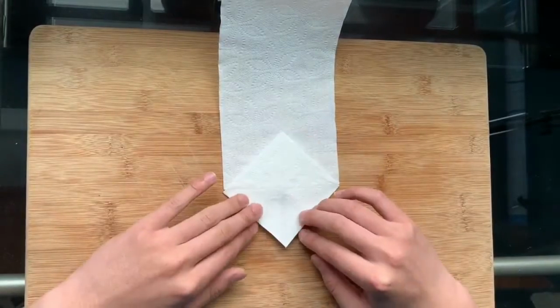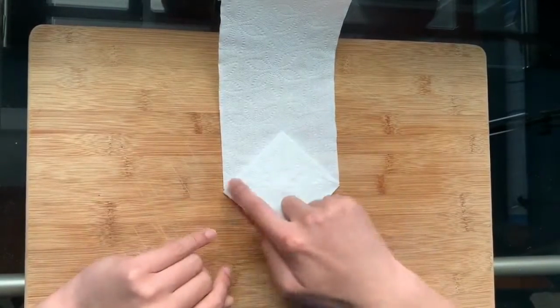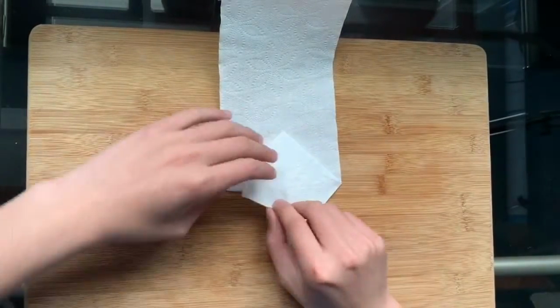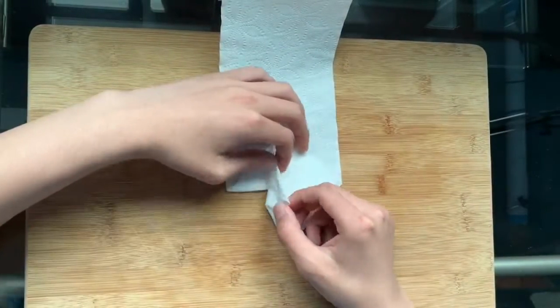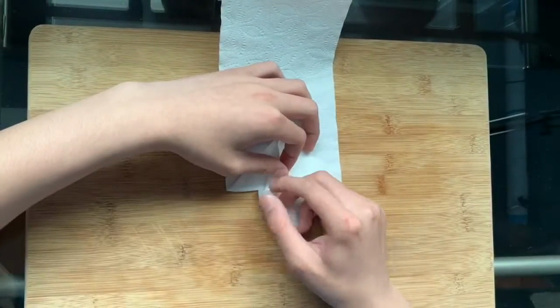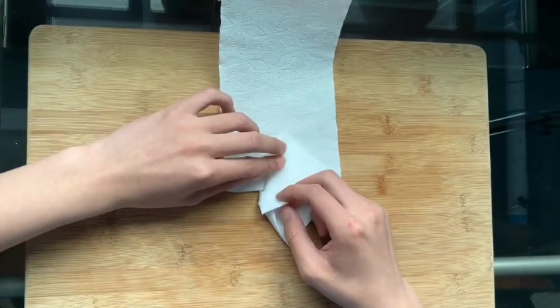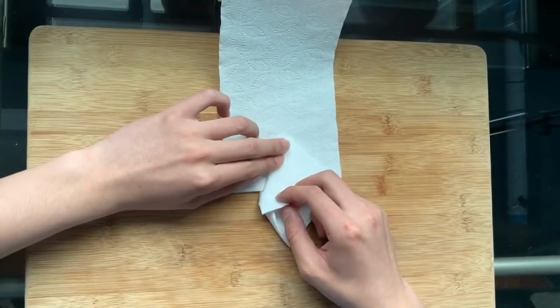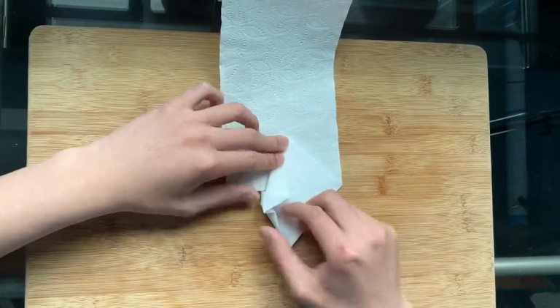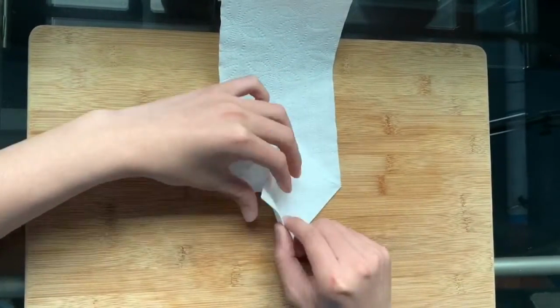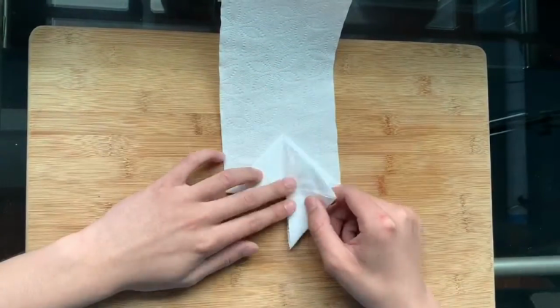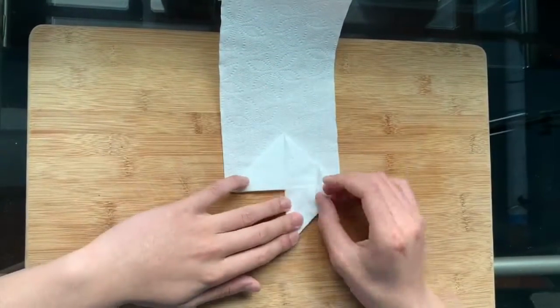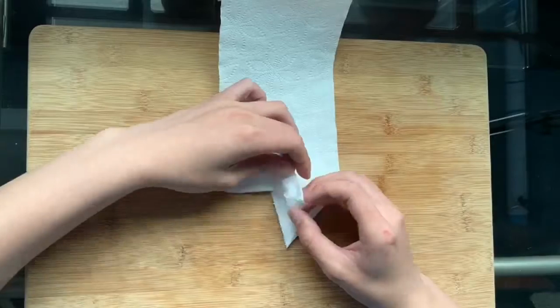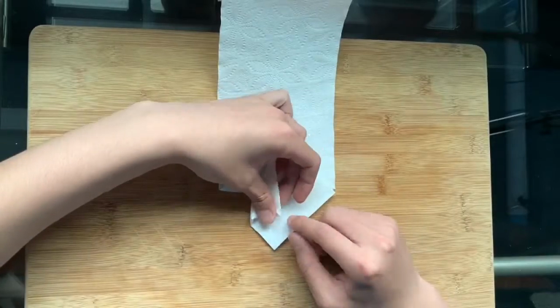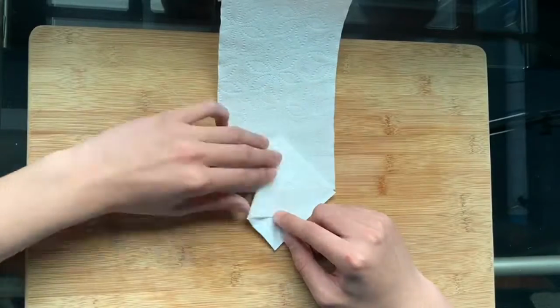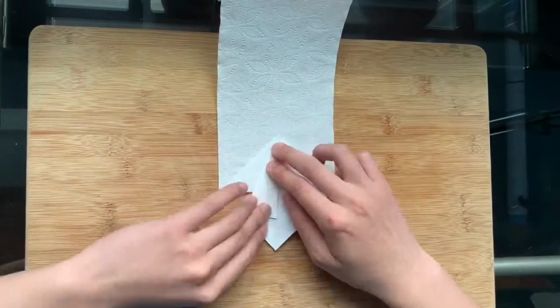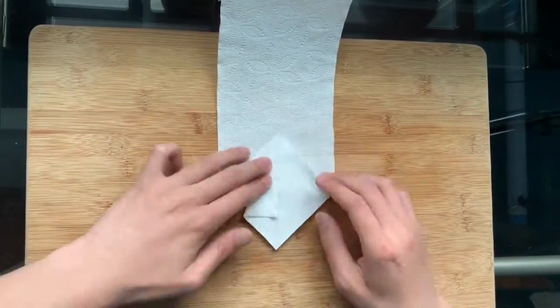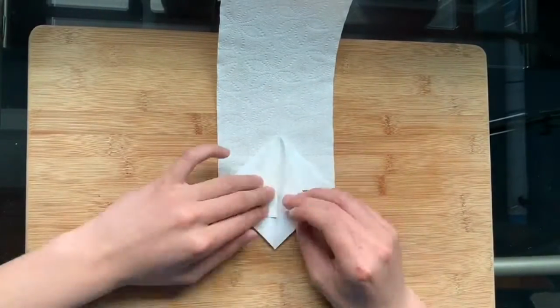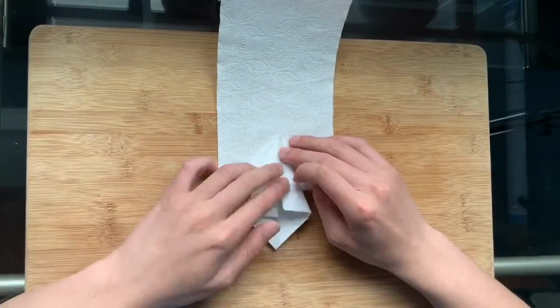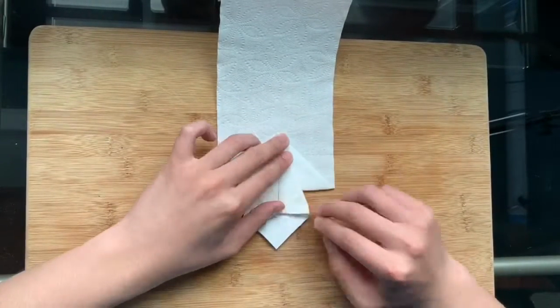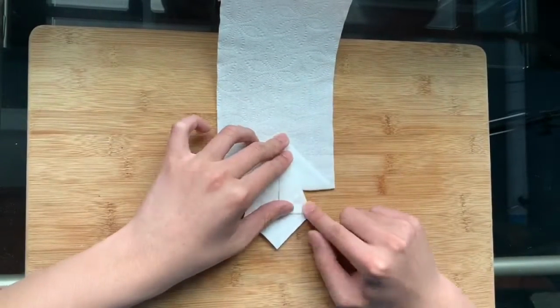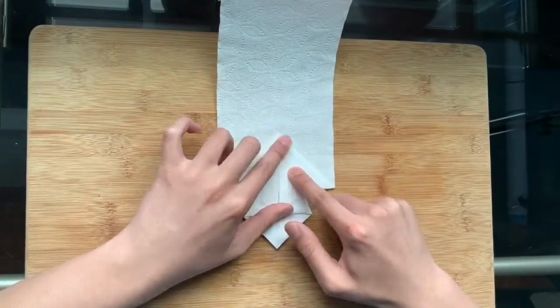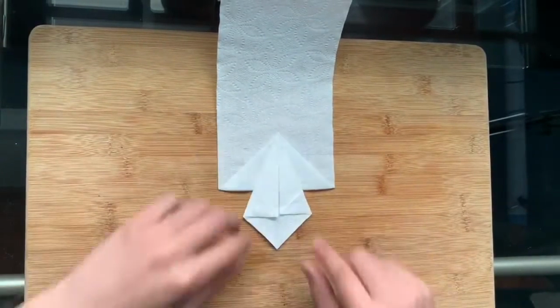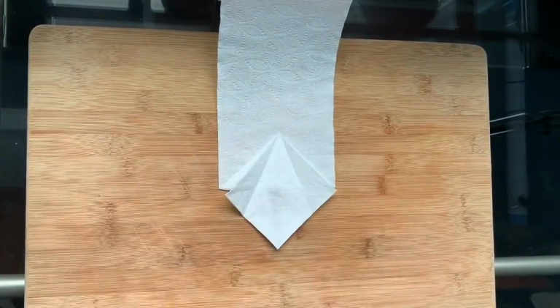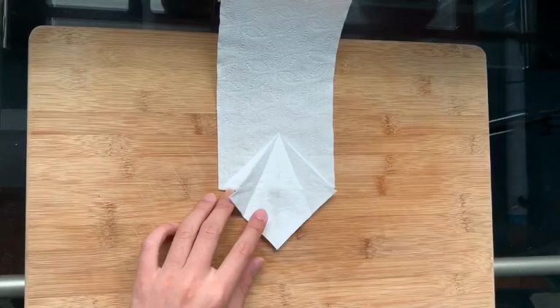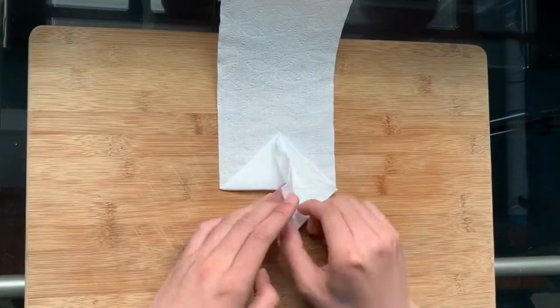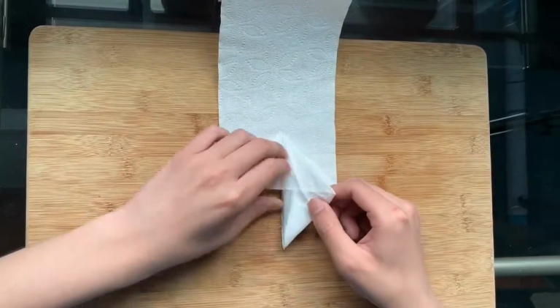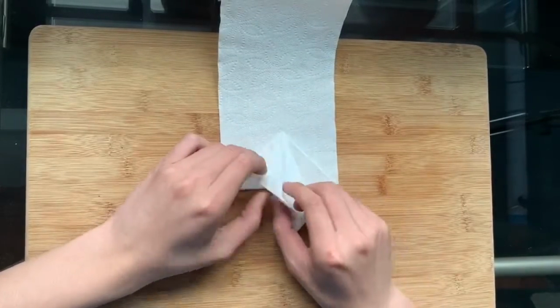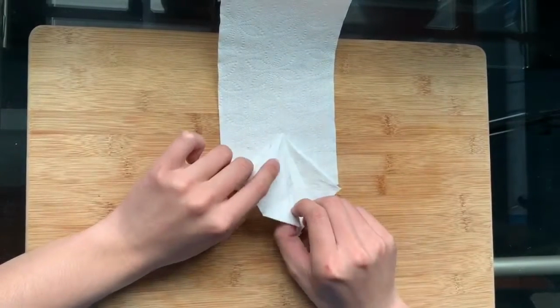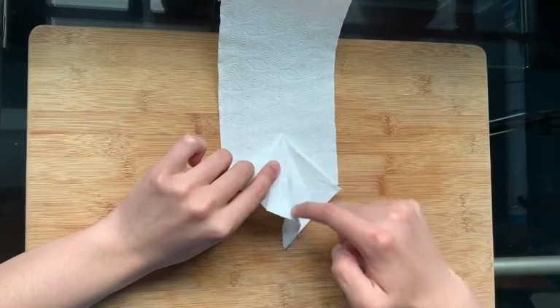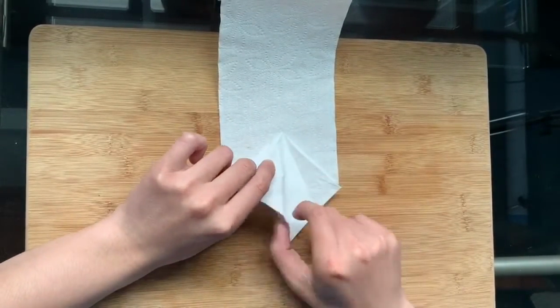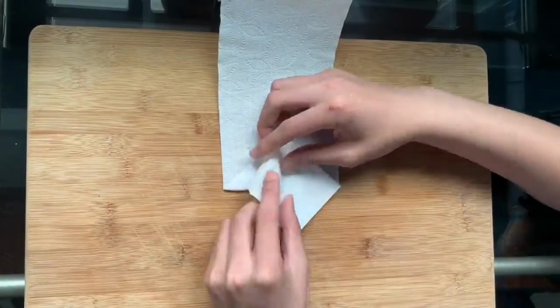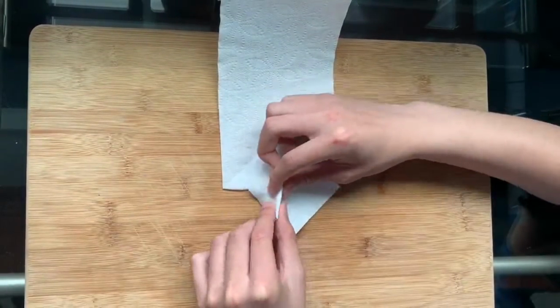Fold the top edge of the diamond to the center crease and unfold. Use the previous creases to inverse fold the sides of the diamond.